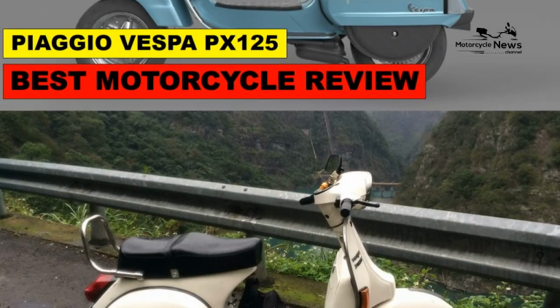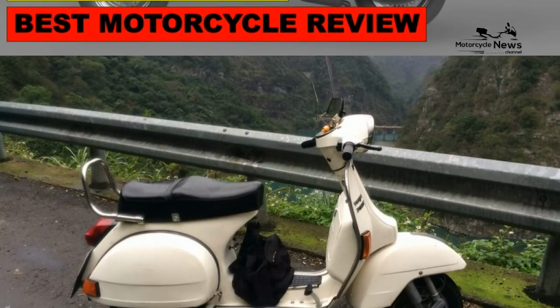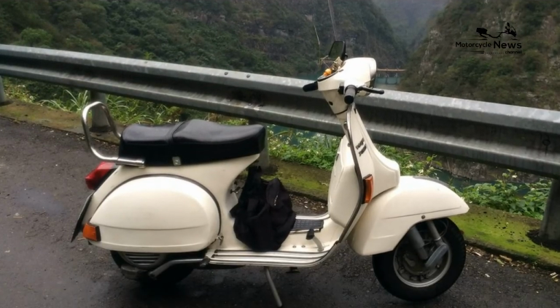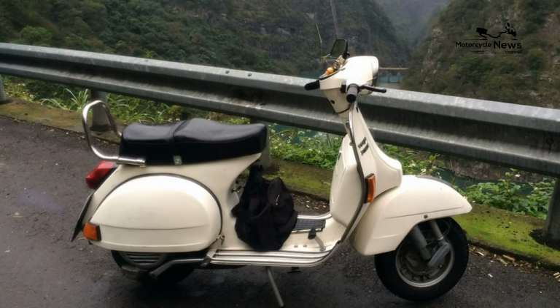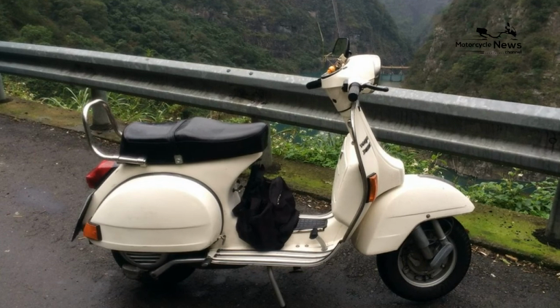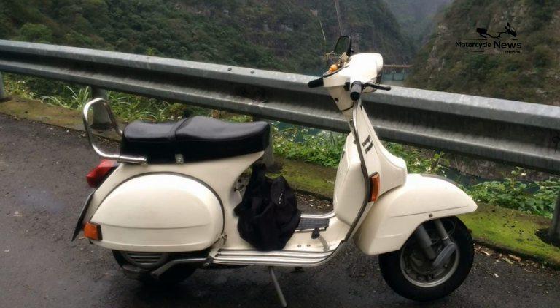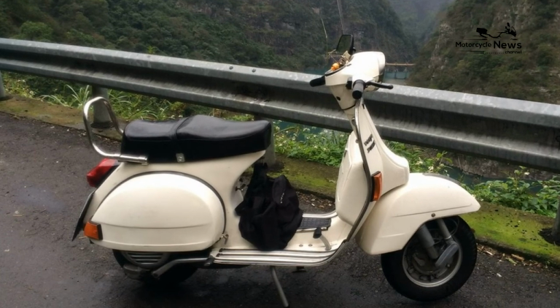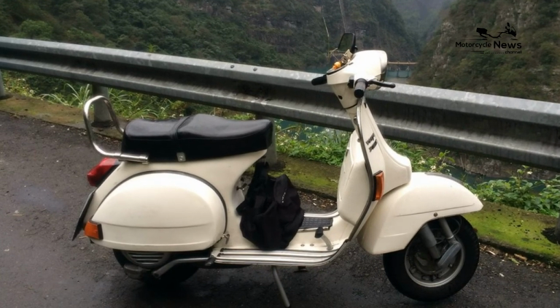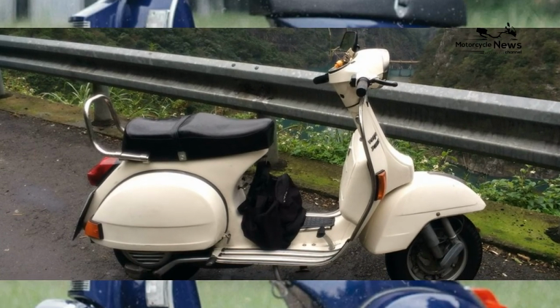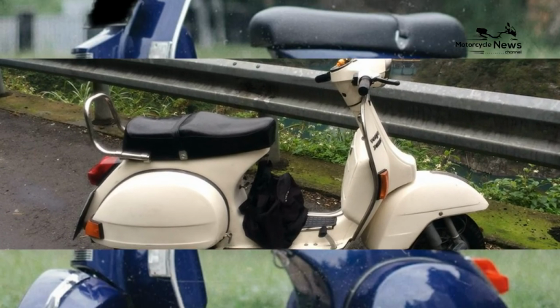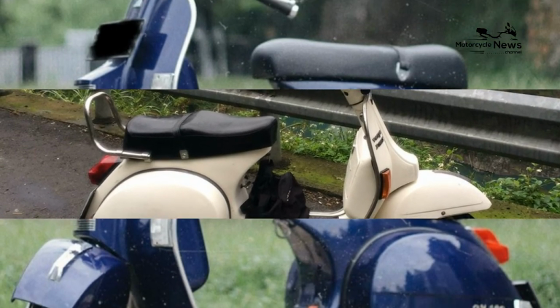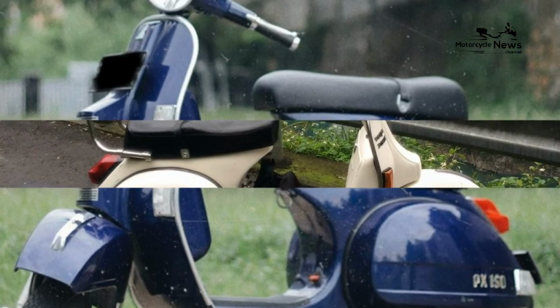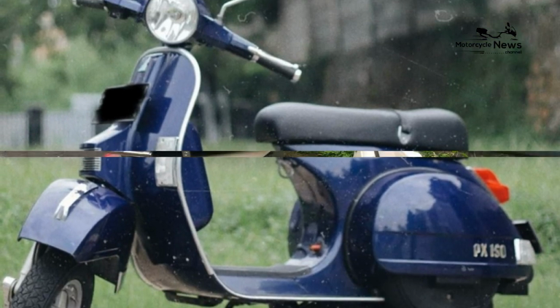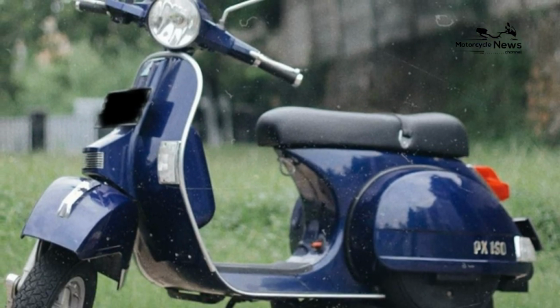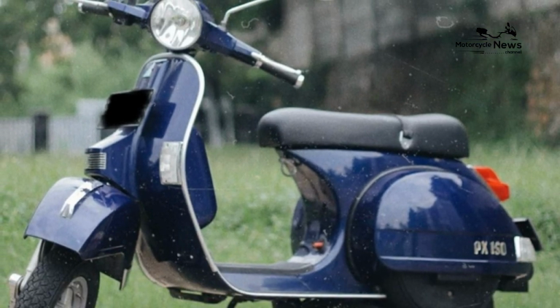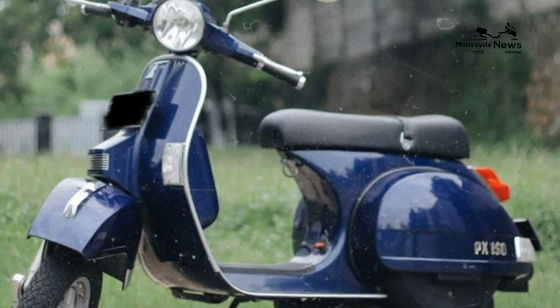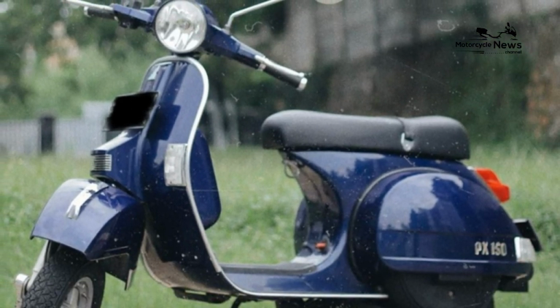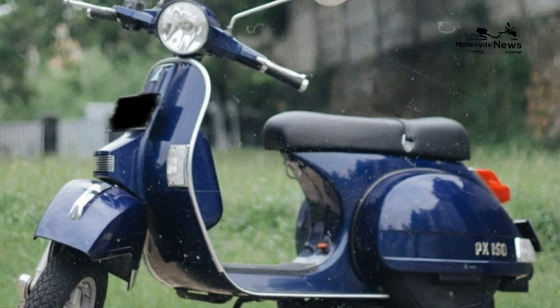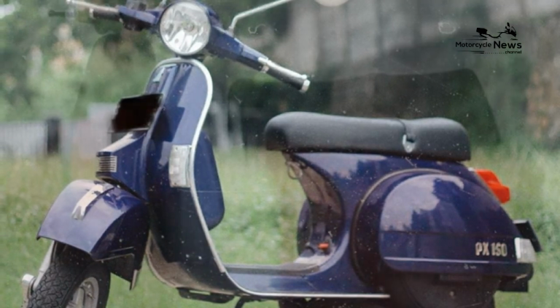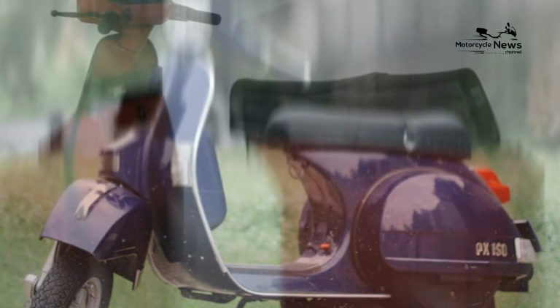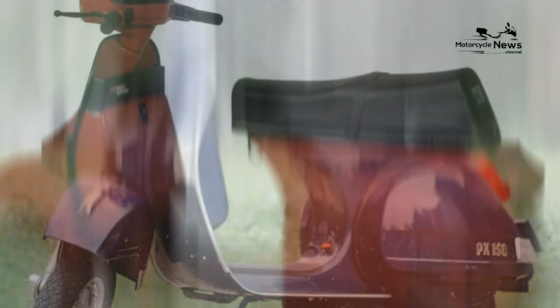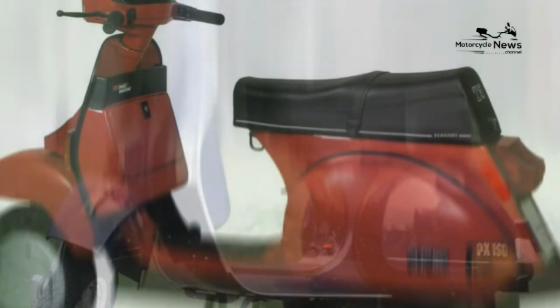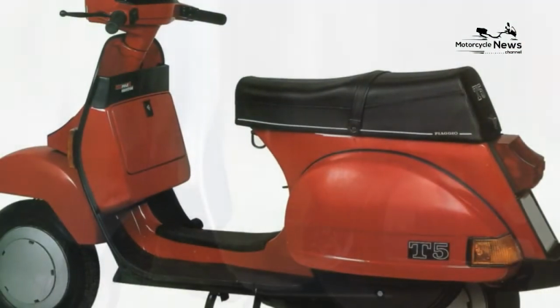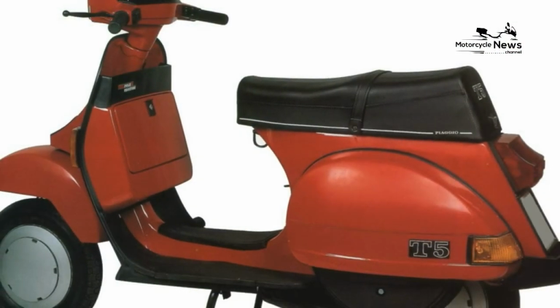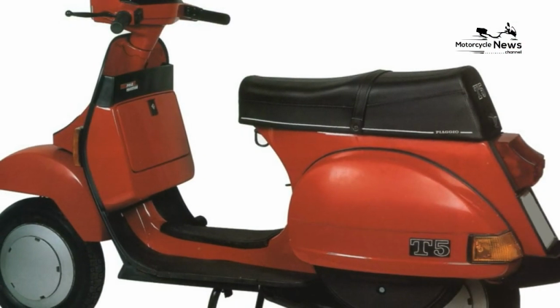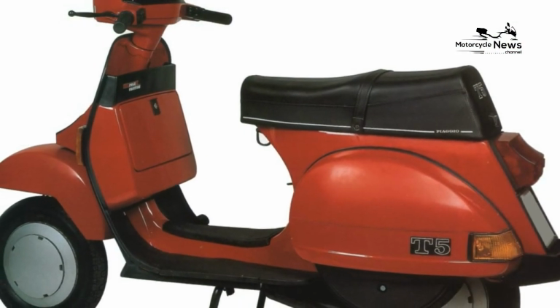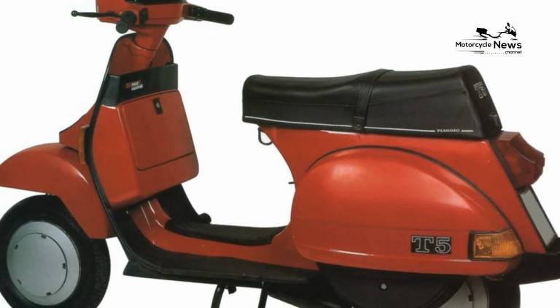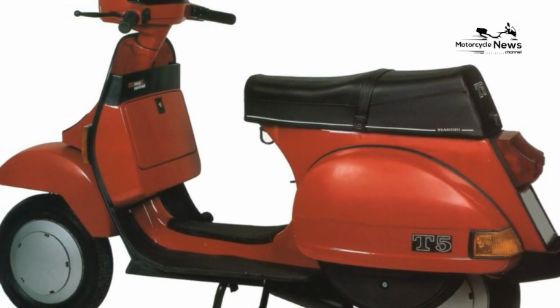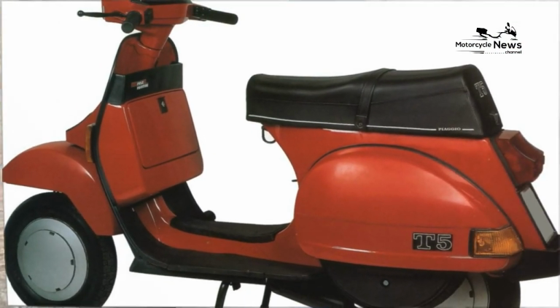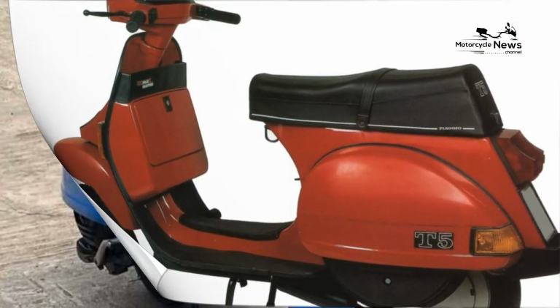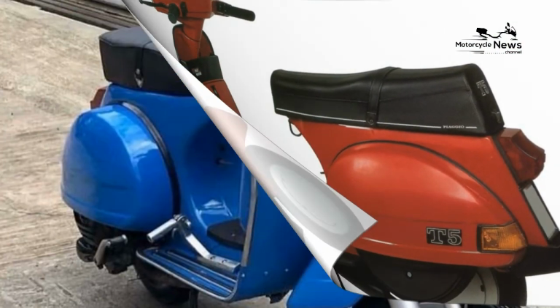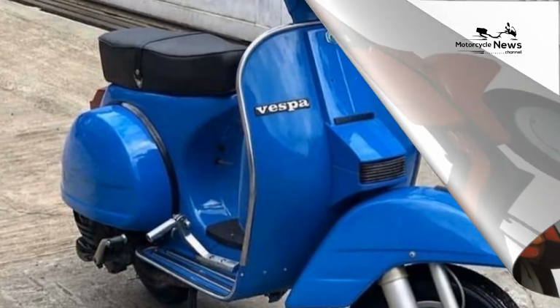Piaggio Vespa PX125 — Best Motorcycle Review. Two-stroke single cylinder, four gears. The Vespa PX125 design has remained largely unchanged since it first appeared in 1977.